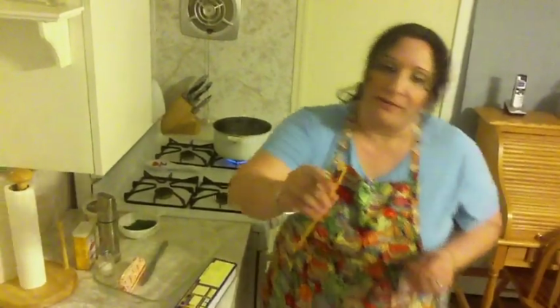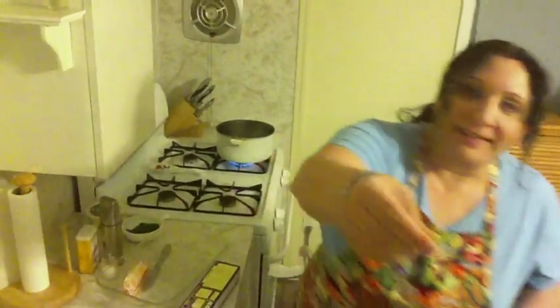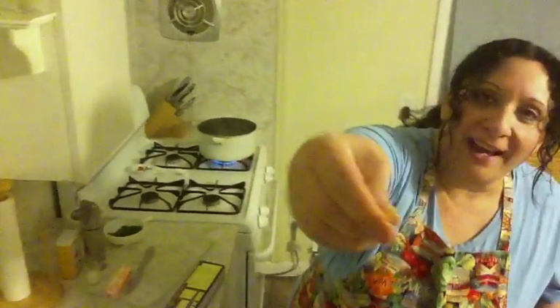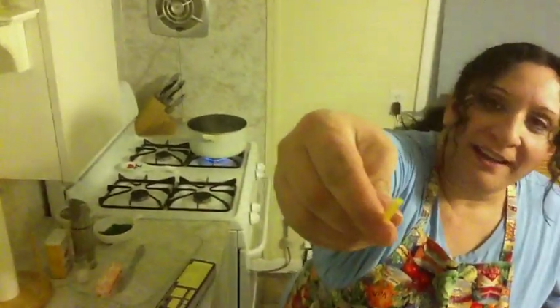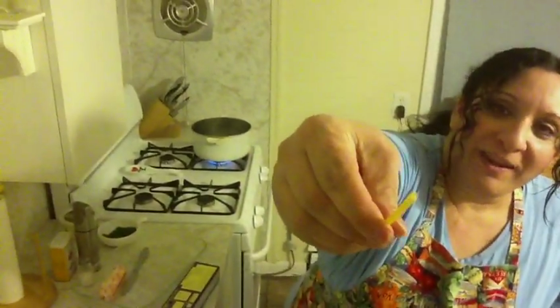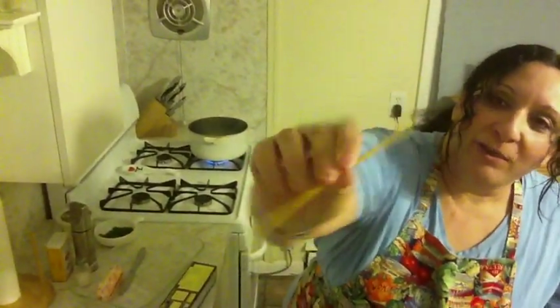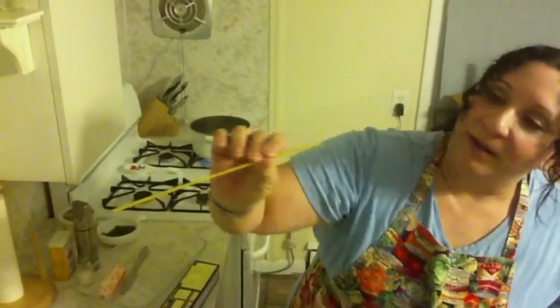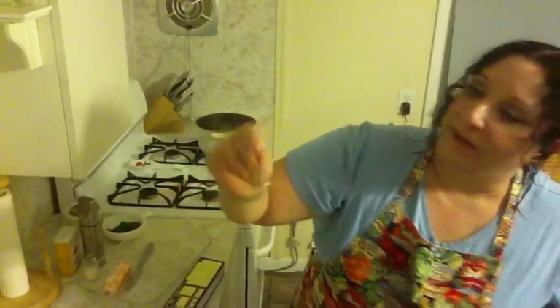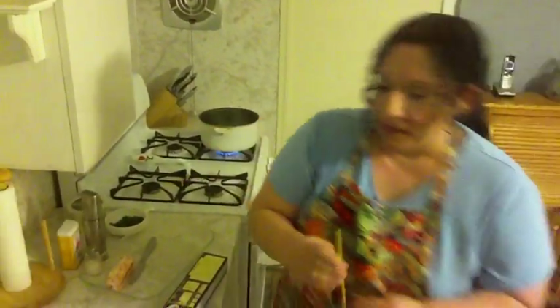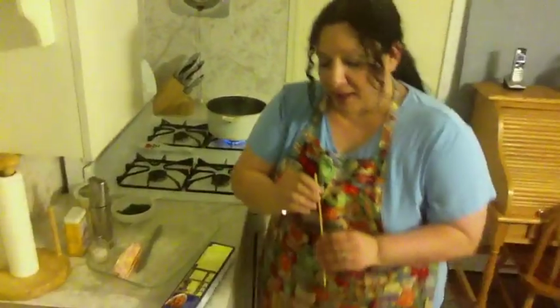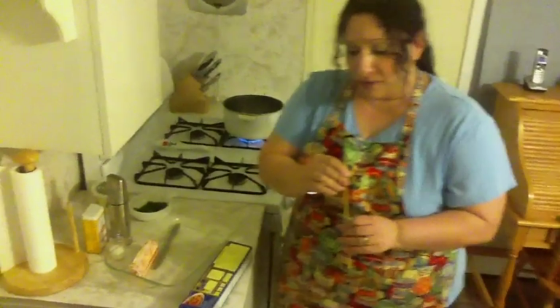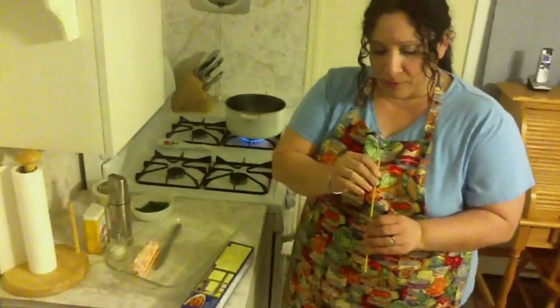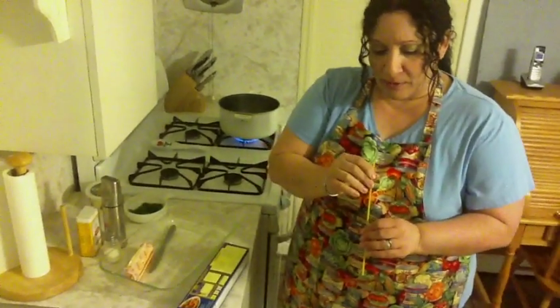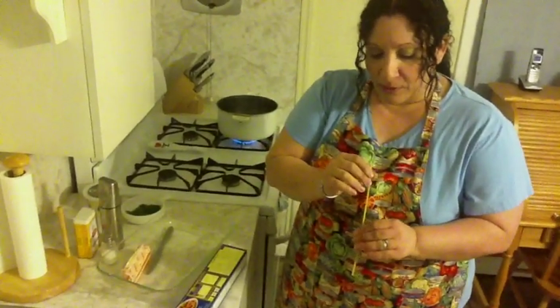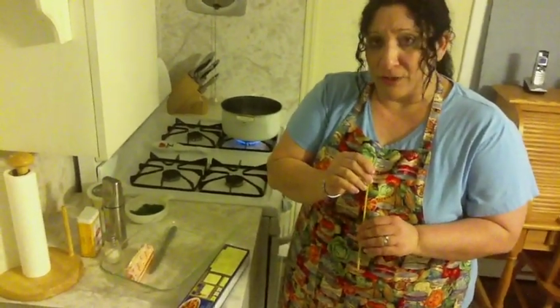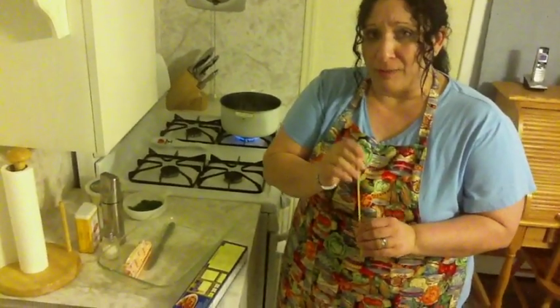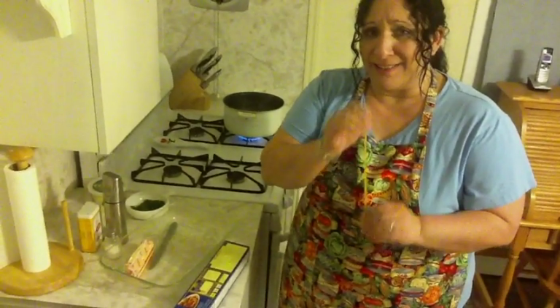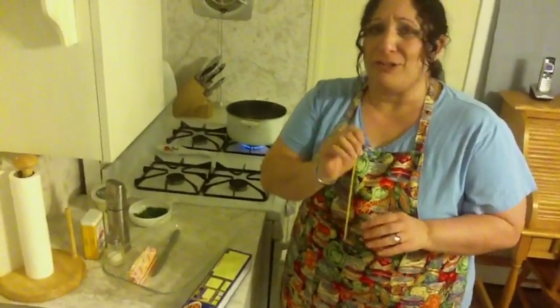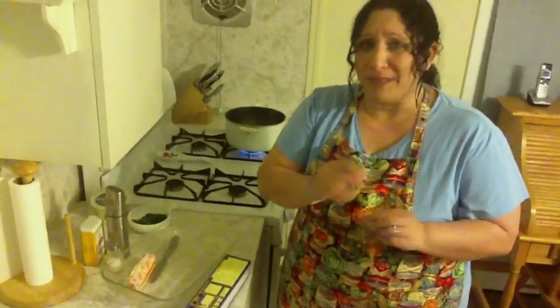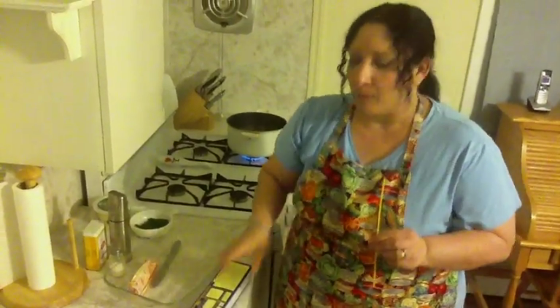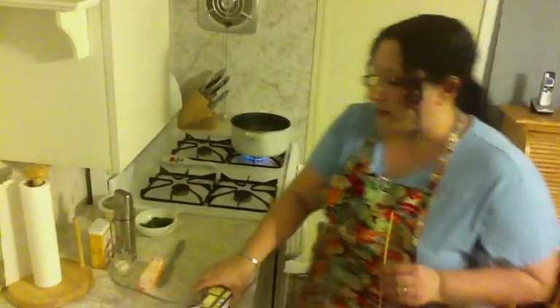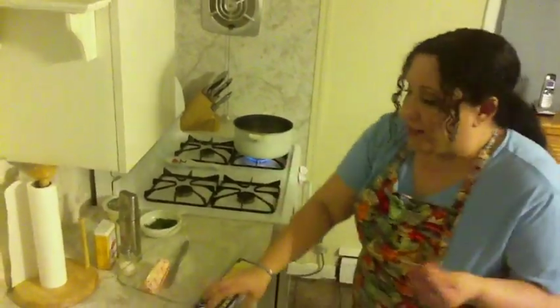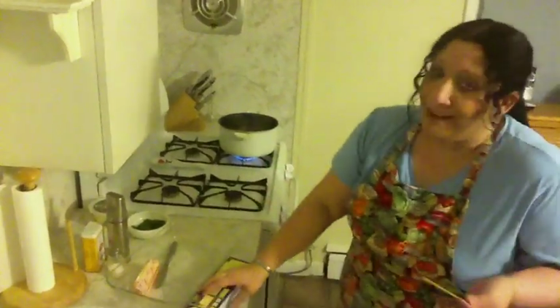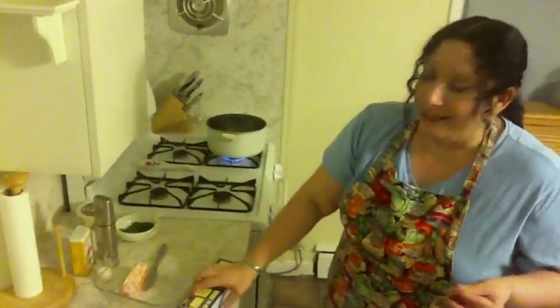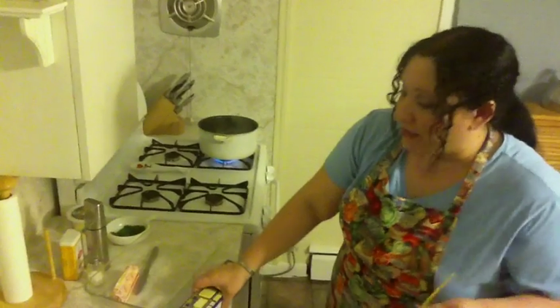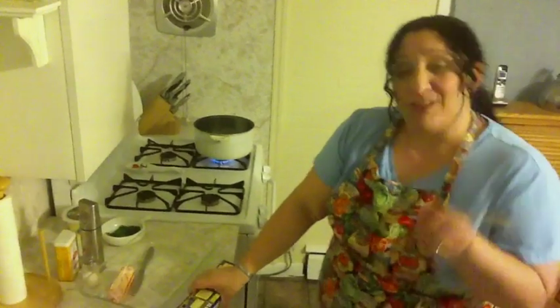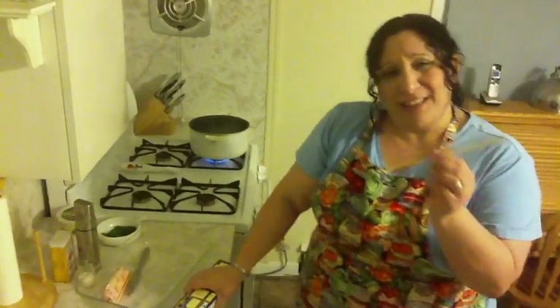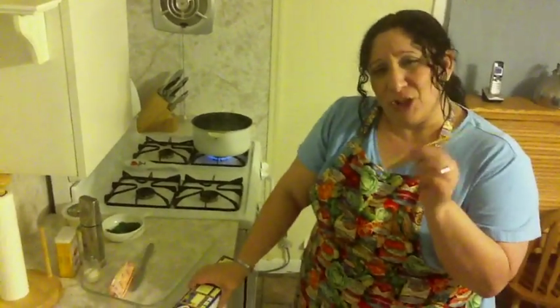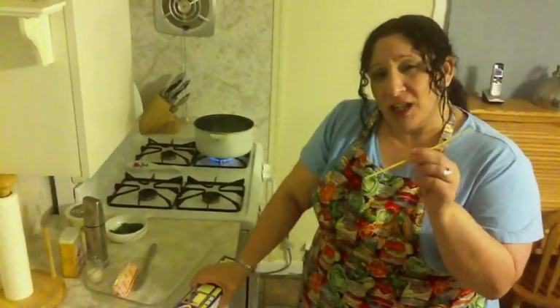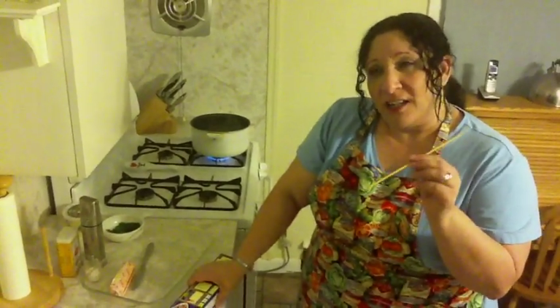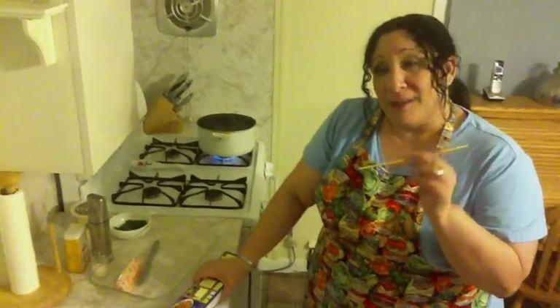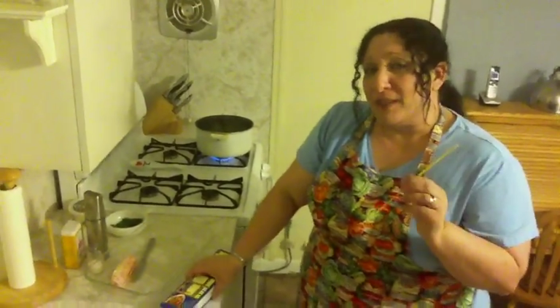I don't know if you can see that, but there's a hole in the middle. So you could use it as a straw, but then everything you drink would taste like pasta. I don't know how good that would be unless you dip it into chocolate — that might be good.